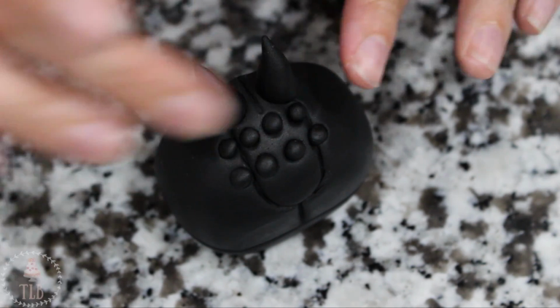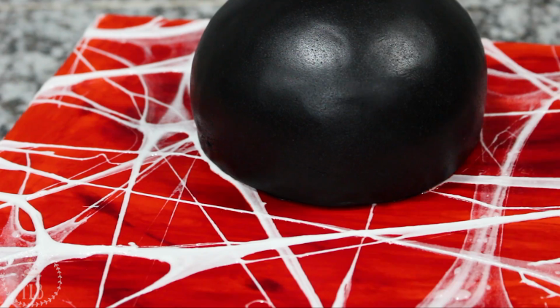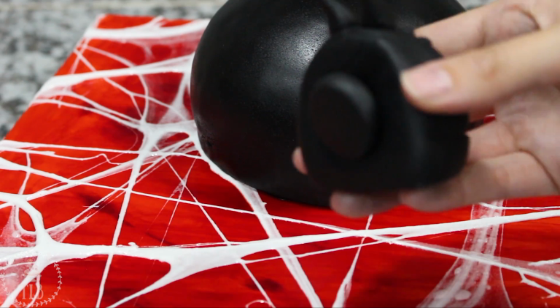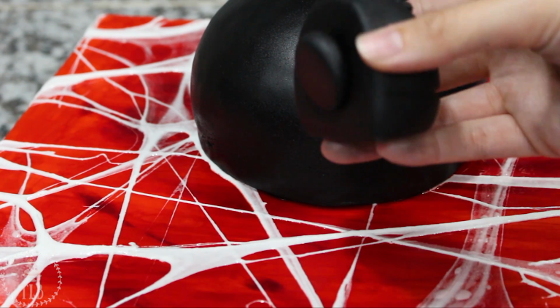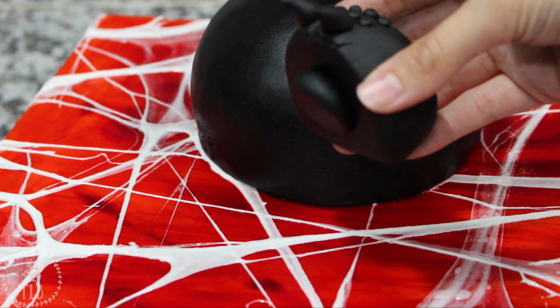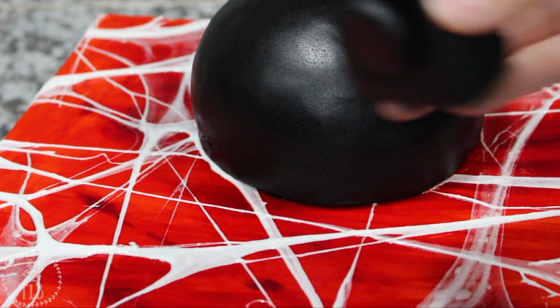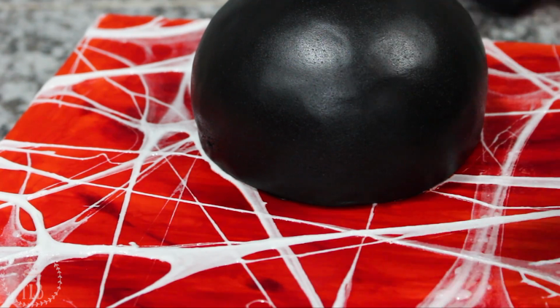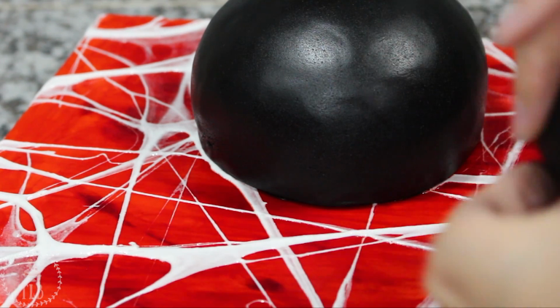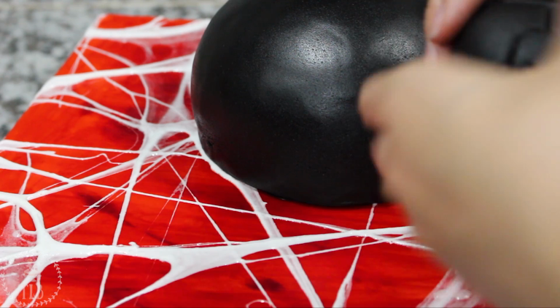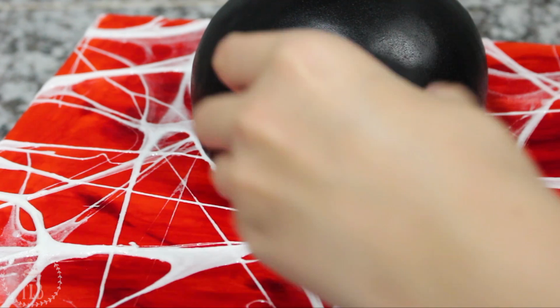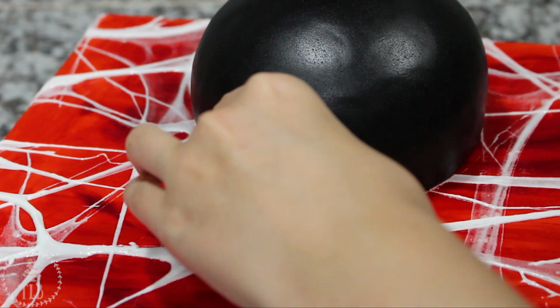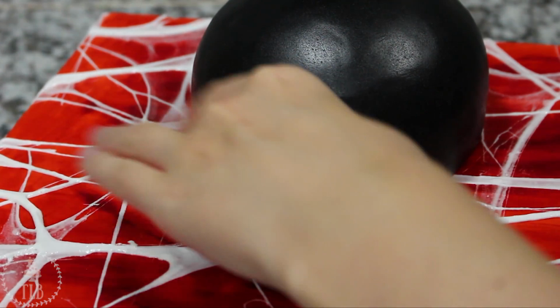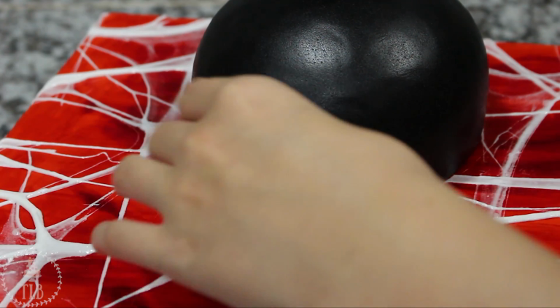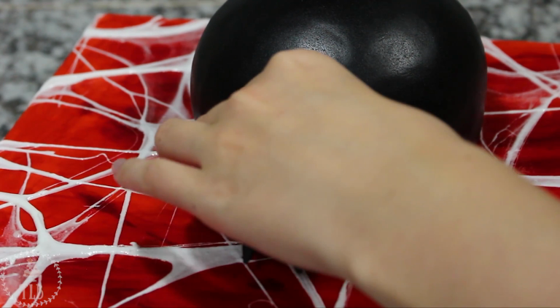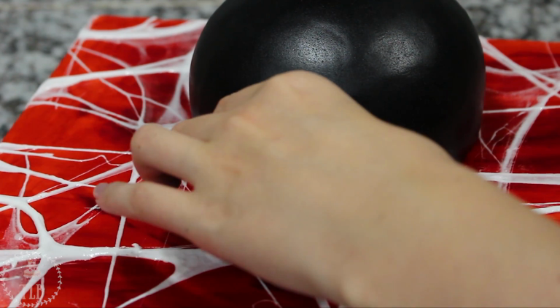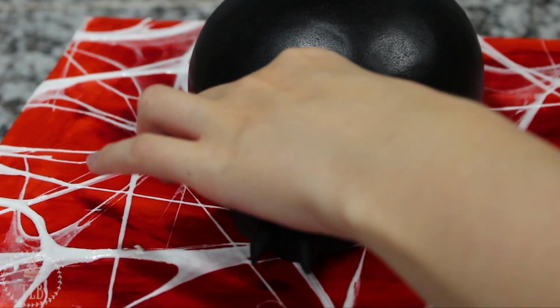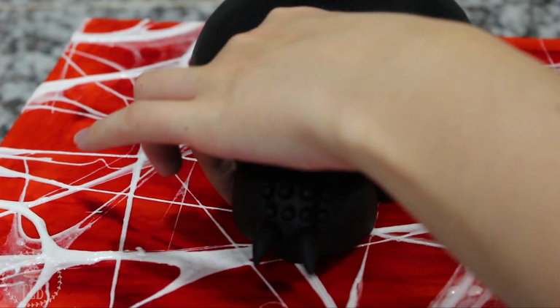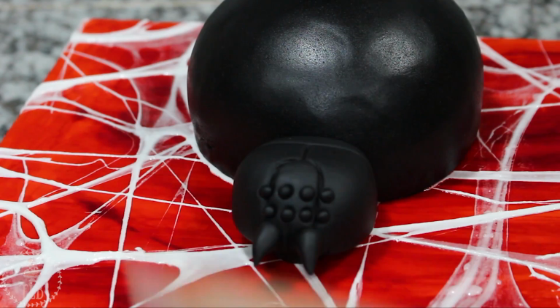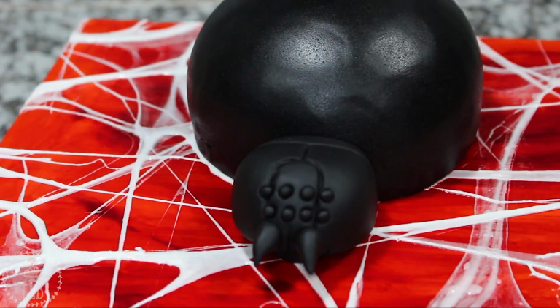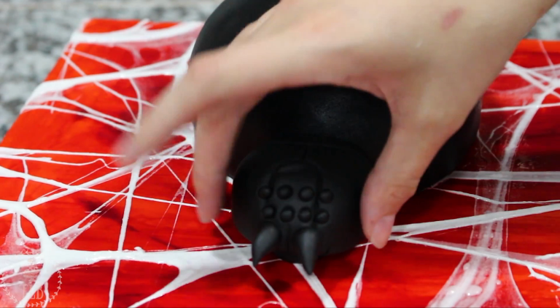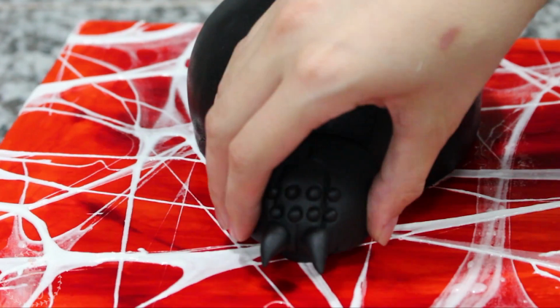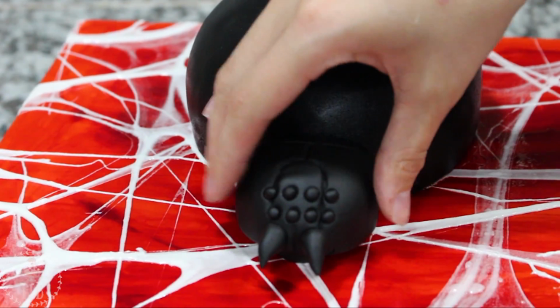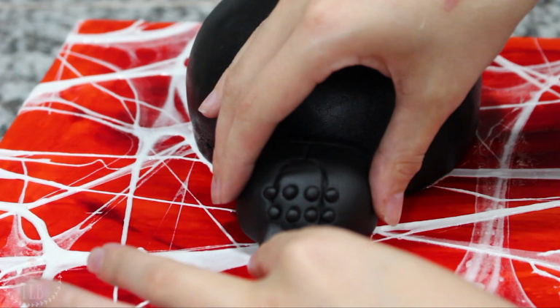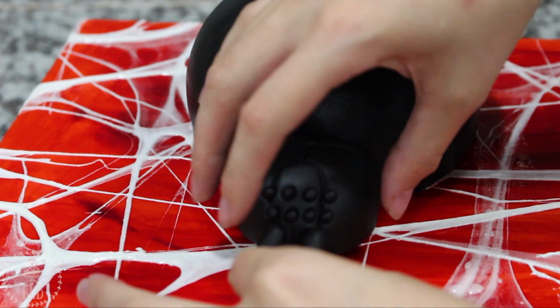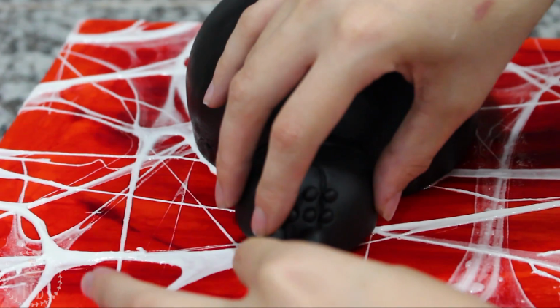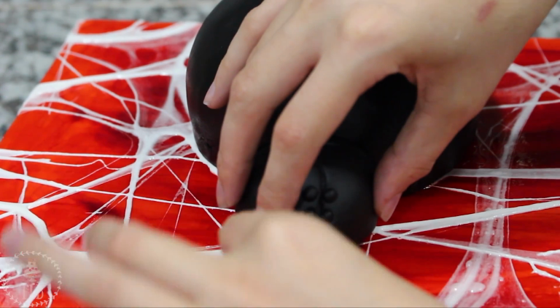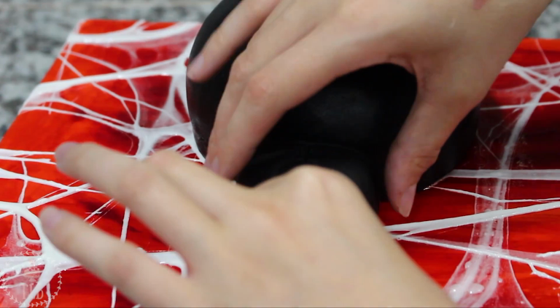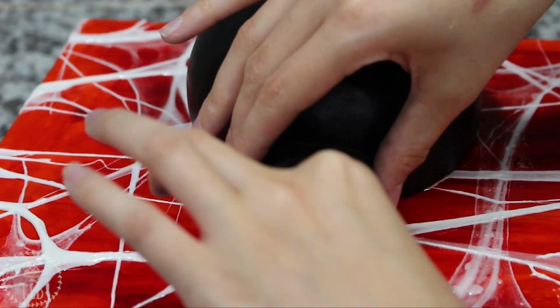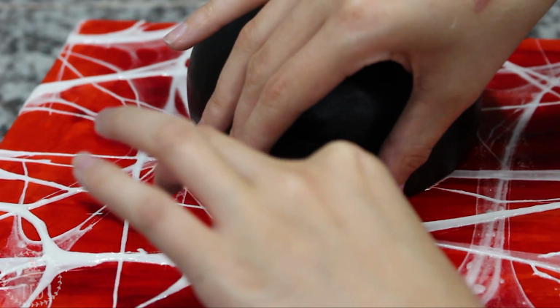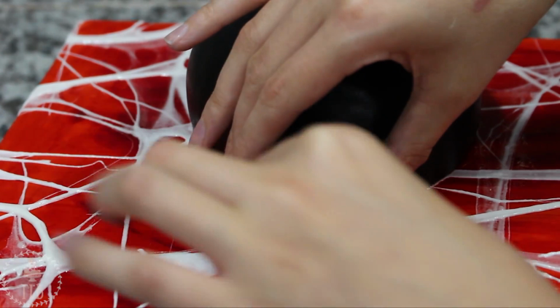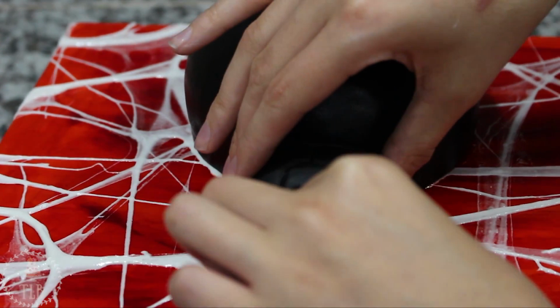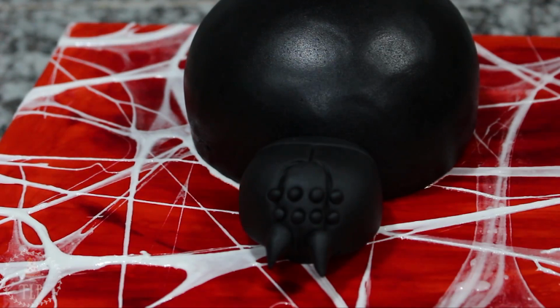I added a little ball of black fondant underneath the head that was thicker towards the front of the face part, so that when I attached it to the cake the face would be angled up a little bit instead of being flat on the board.